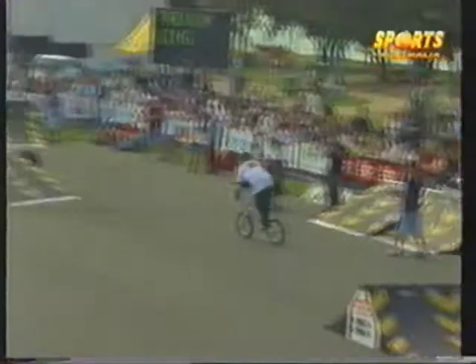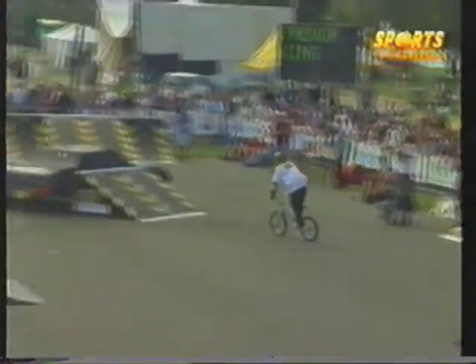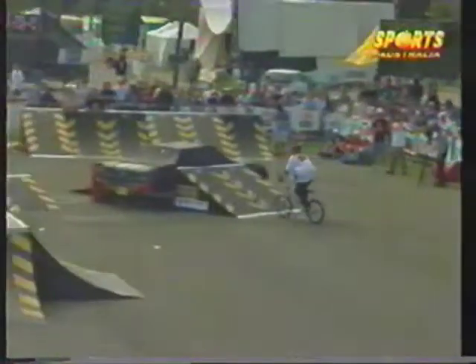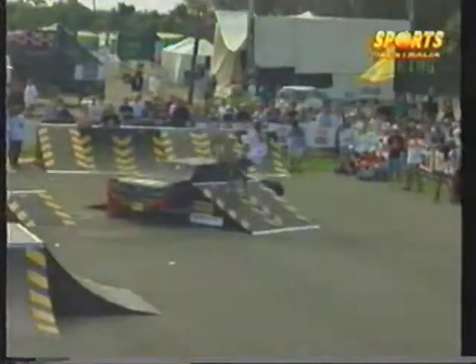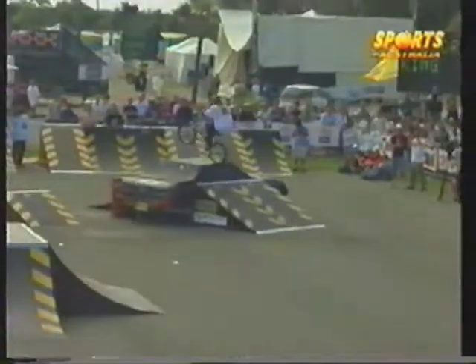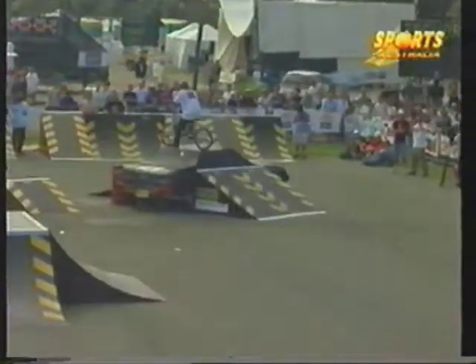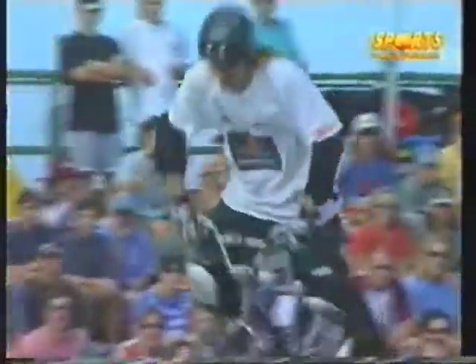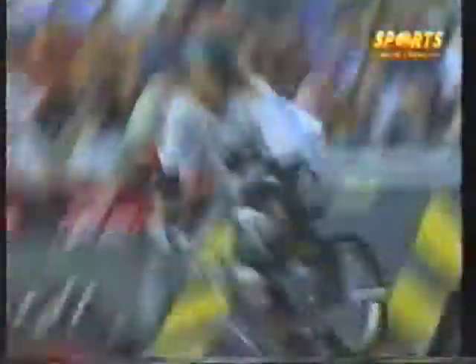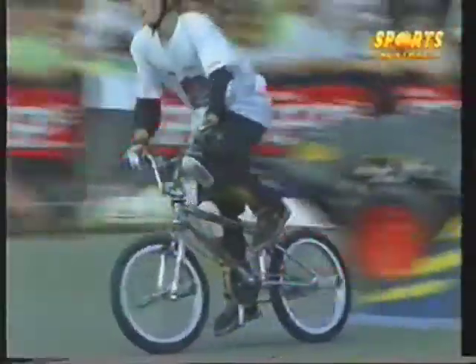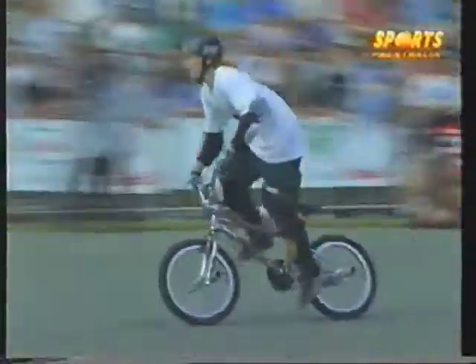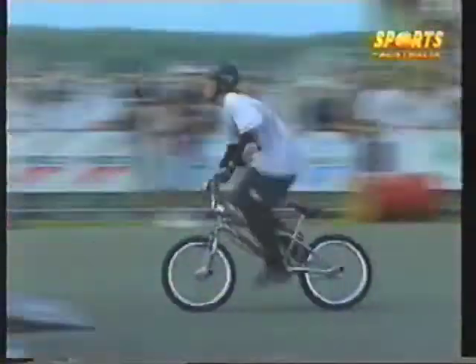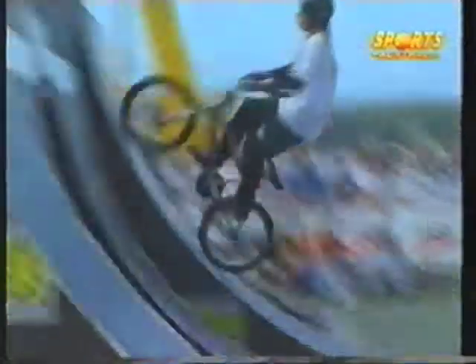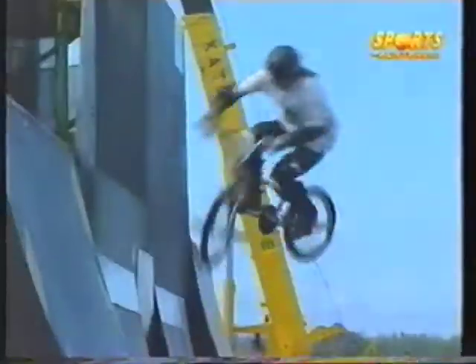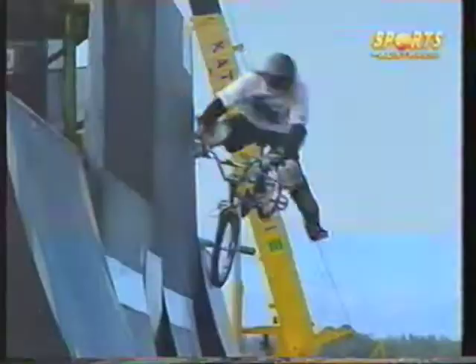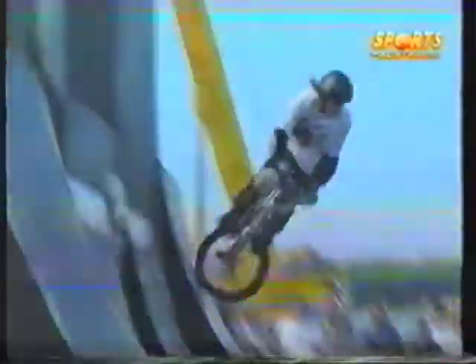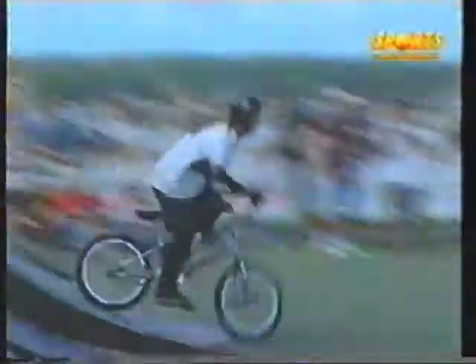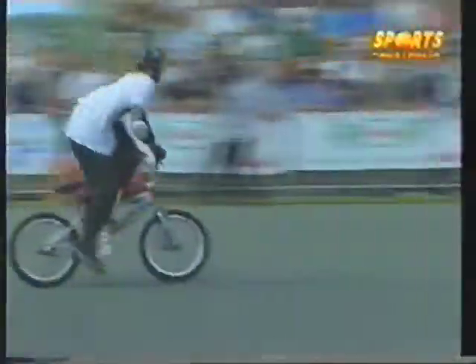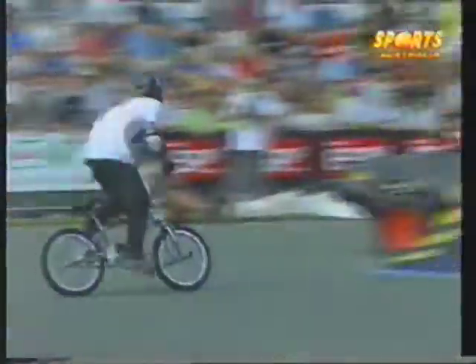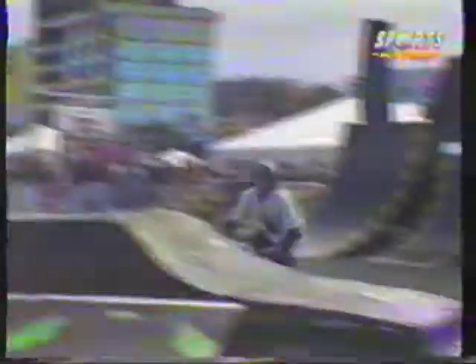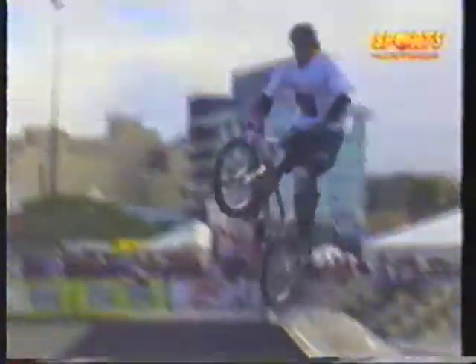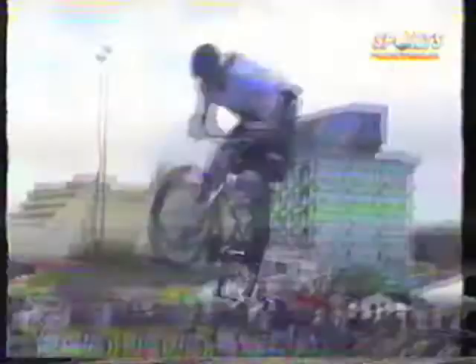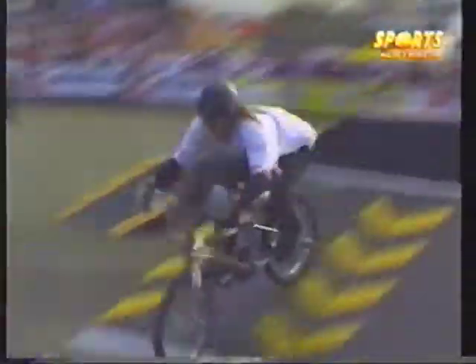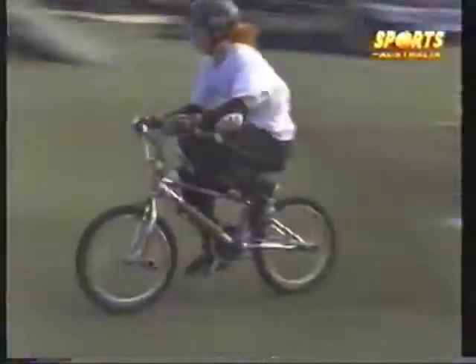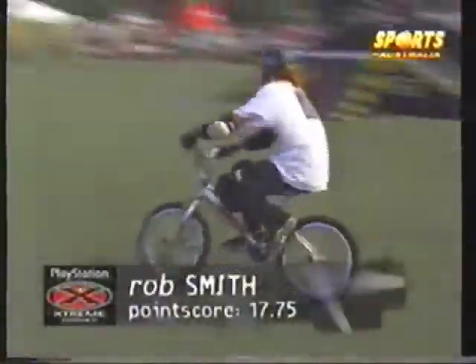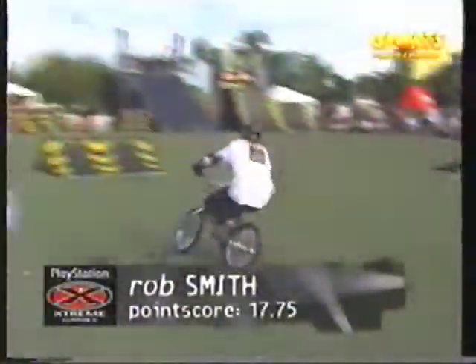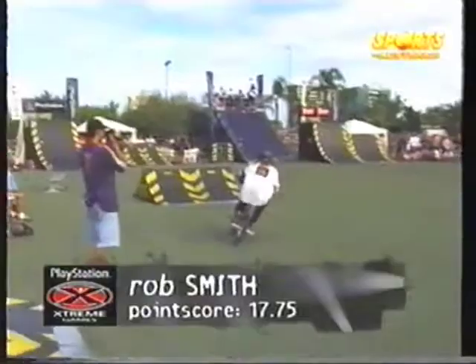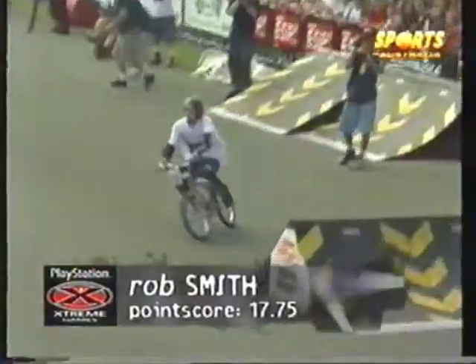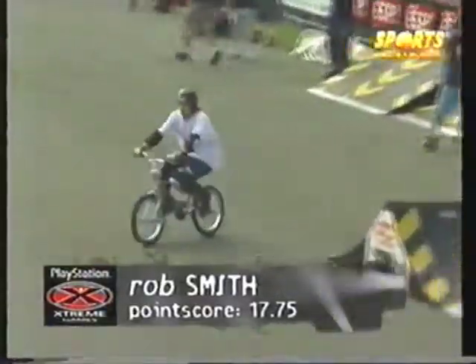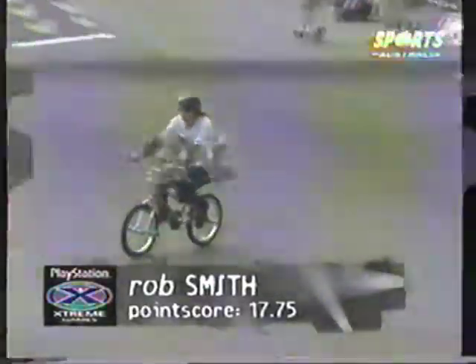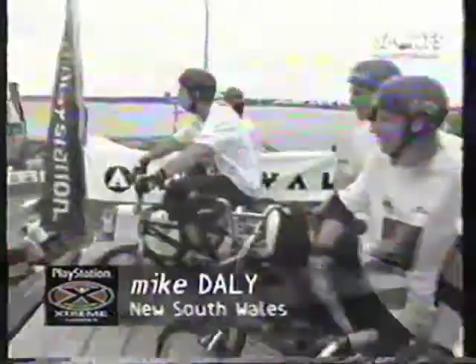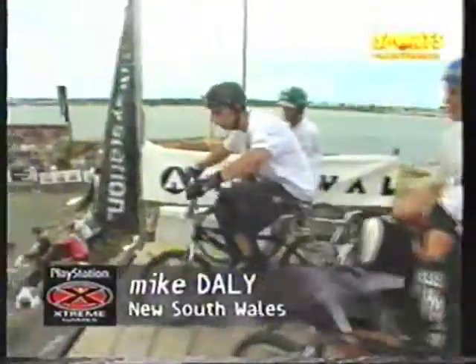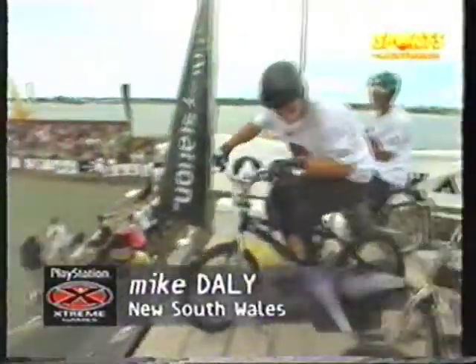Here he goes, getting tired now. Over the car obstacle, tries for a manual but doesn't quite stick it. Up the quarter pipe — front wheel stall on top of the quarter pipe. Over the car. Rob Smith happy with that — 17.75 points.